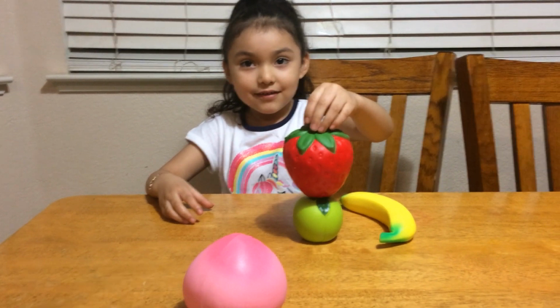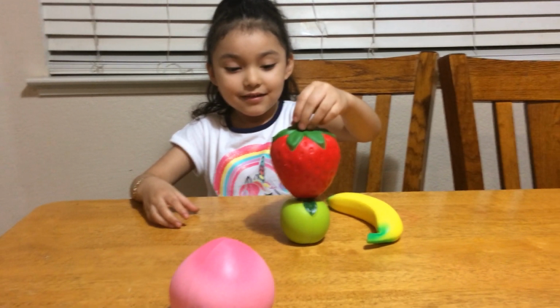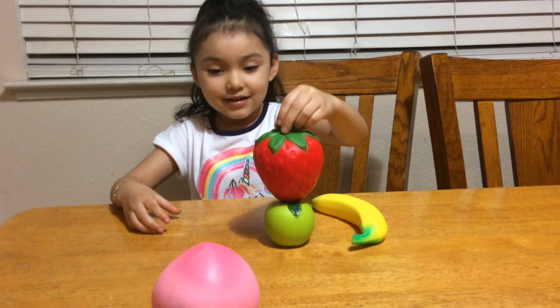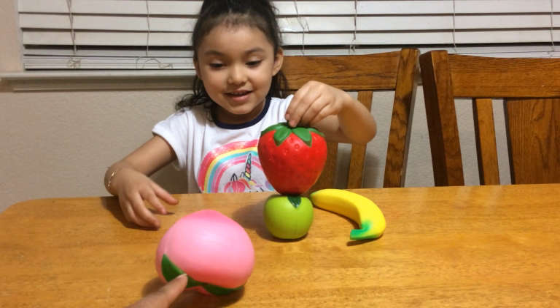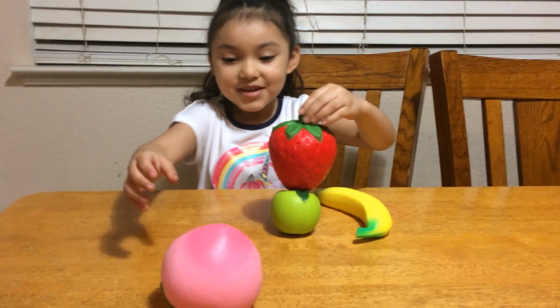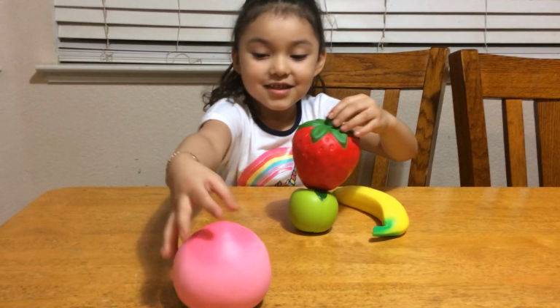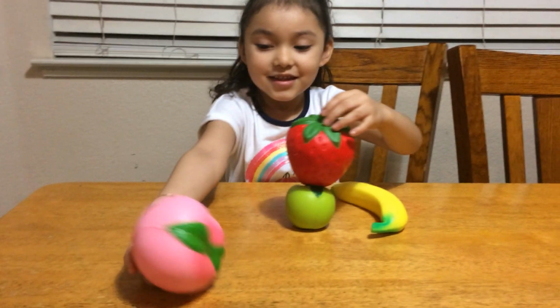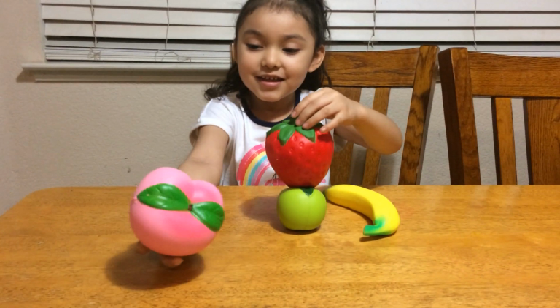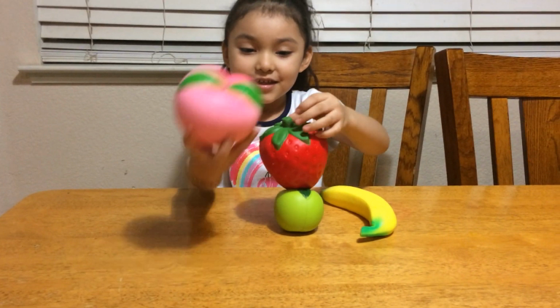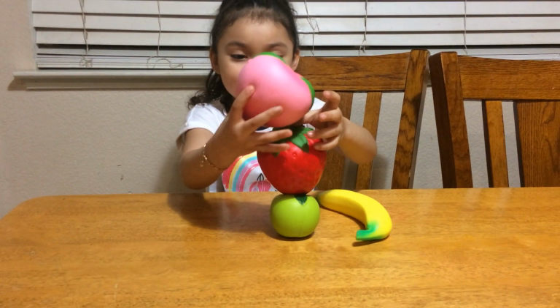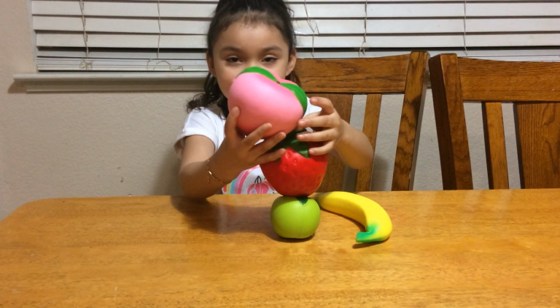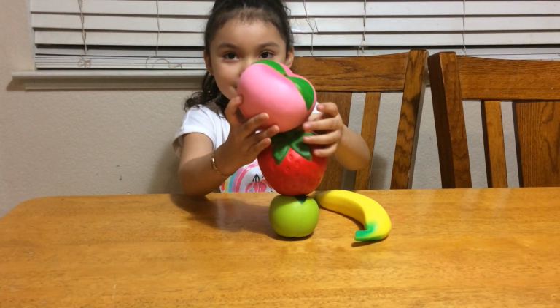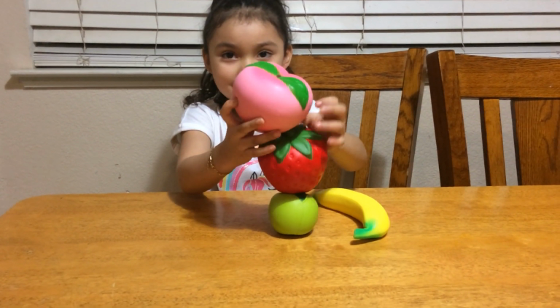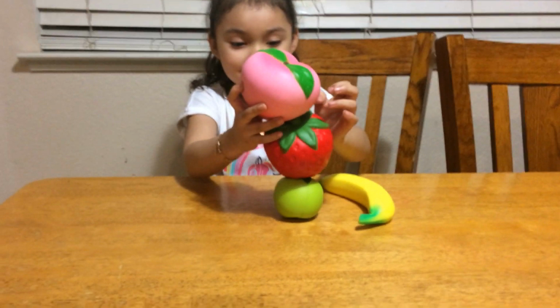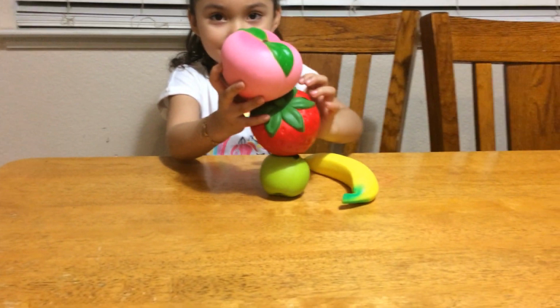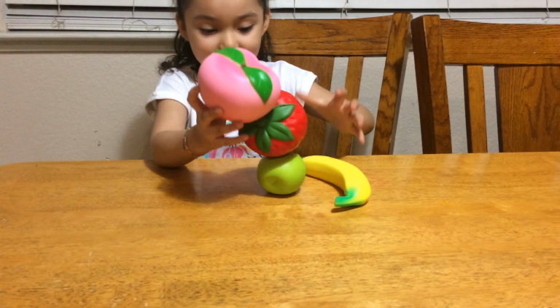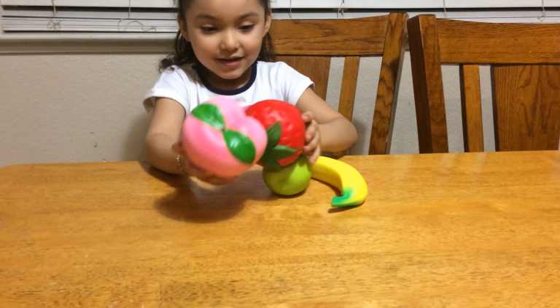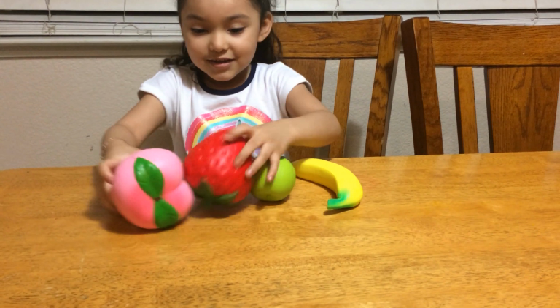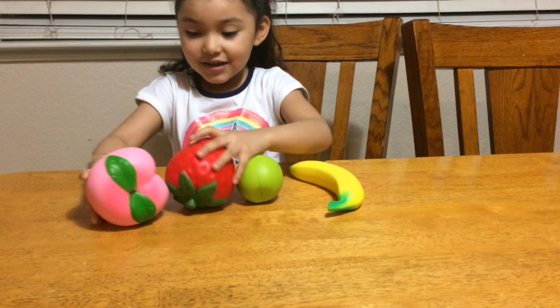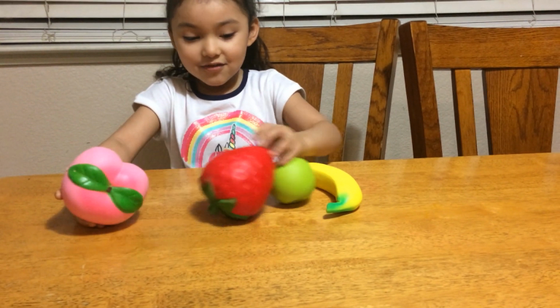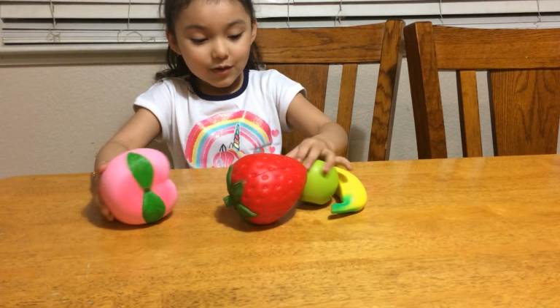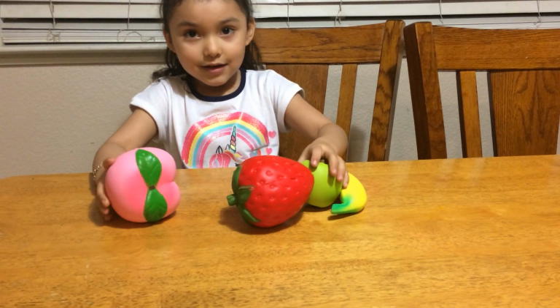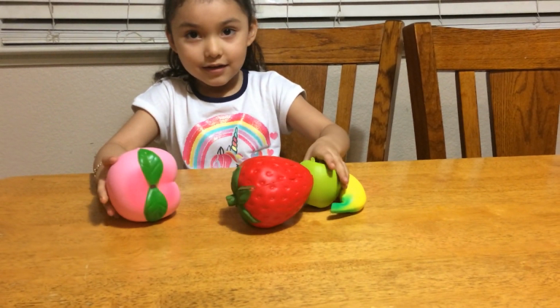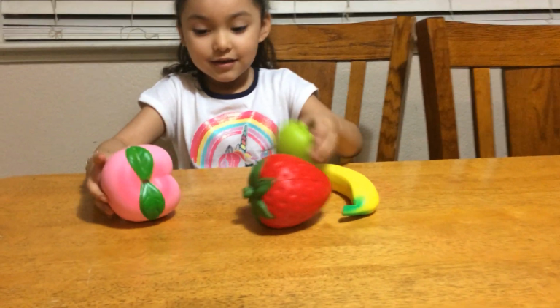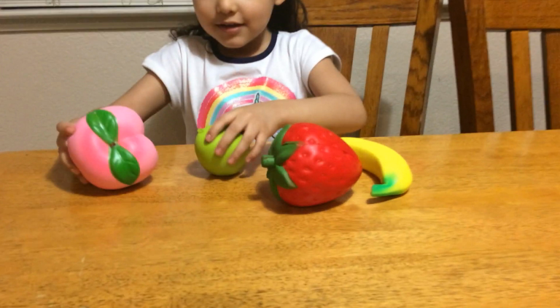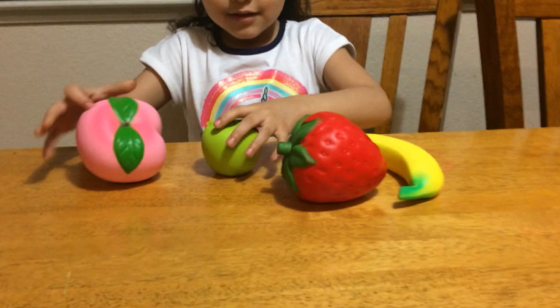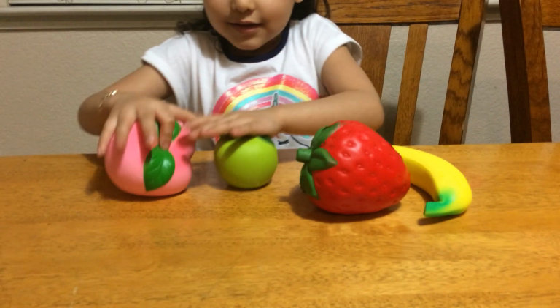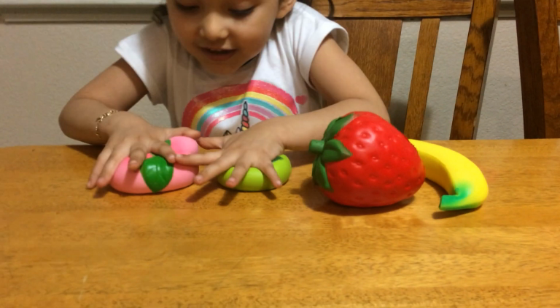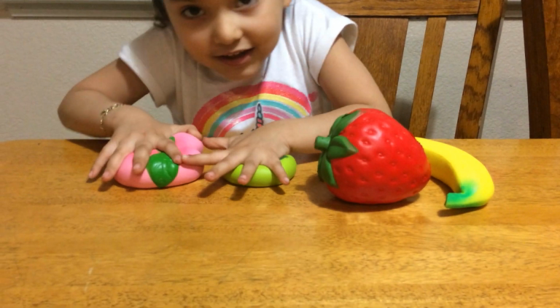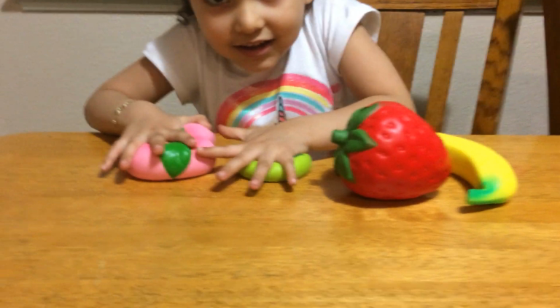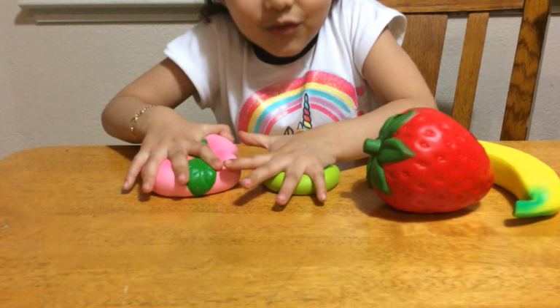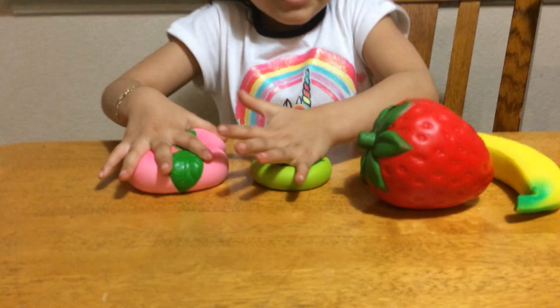And then you got a peach. Yeah, I think it's a peach. So what do they do? They're slow rising. Okay, squish them — we want to see. Whoa!